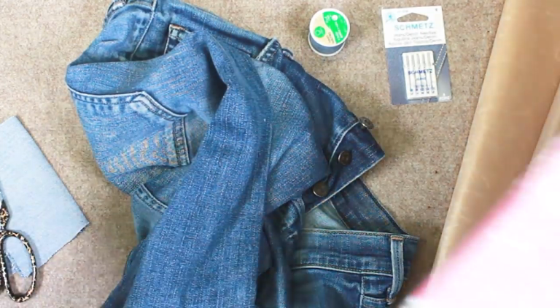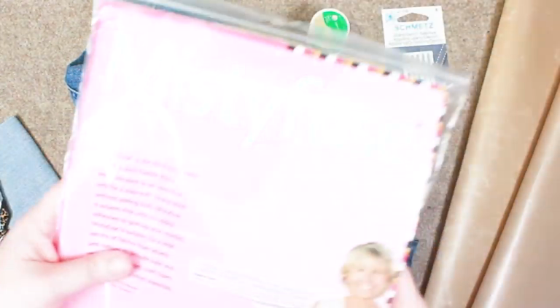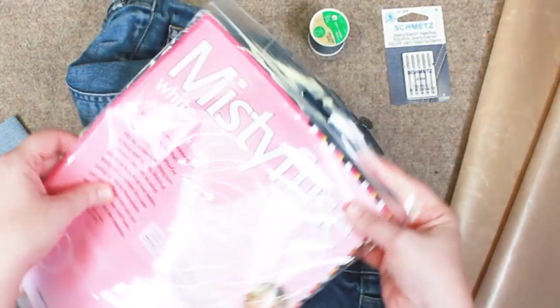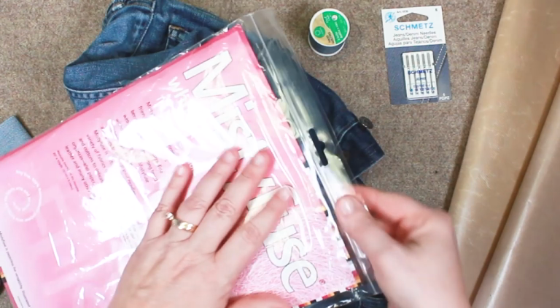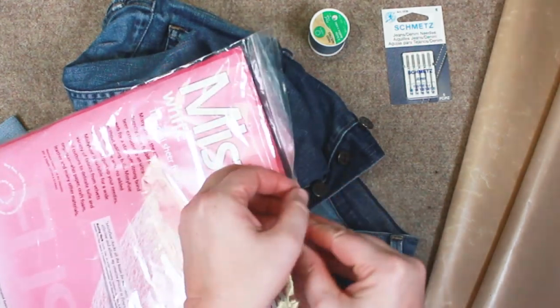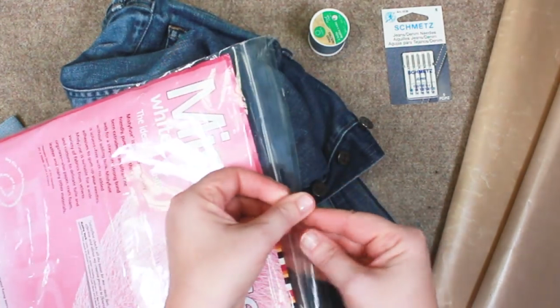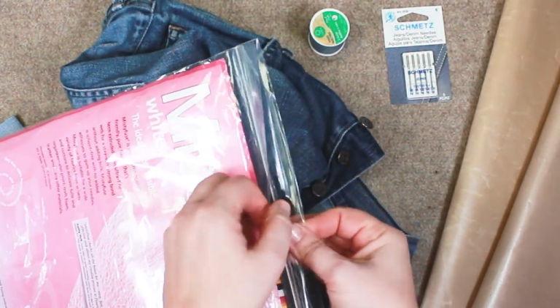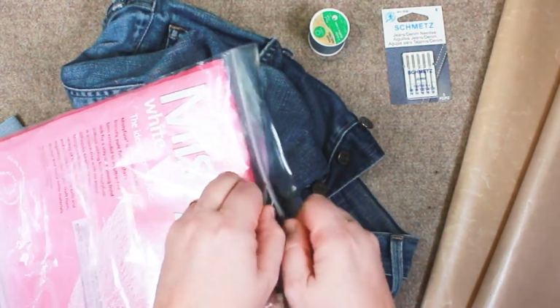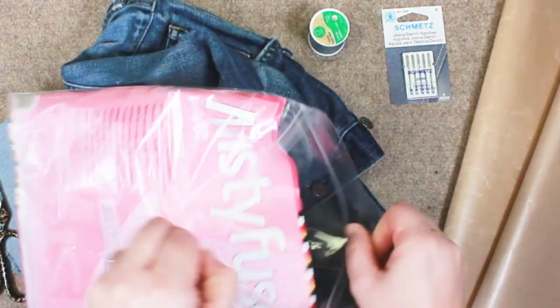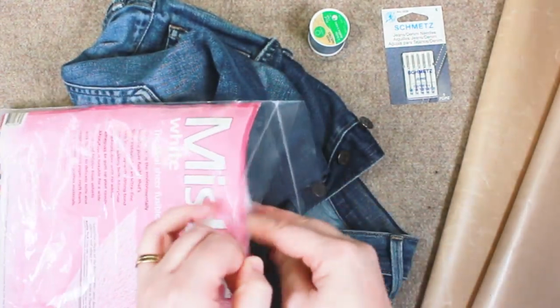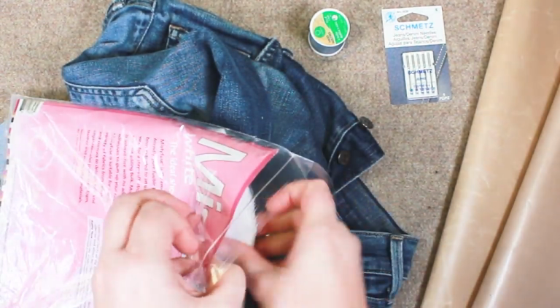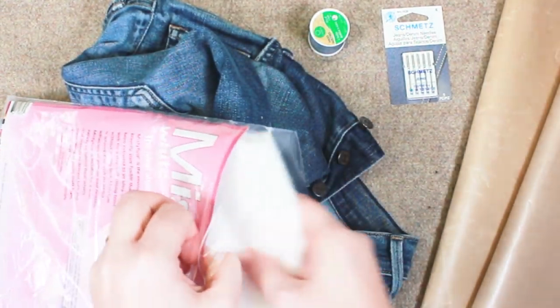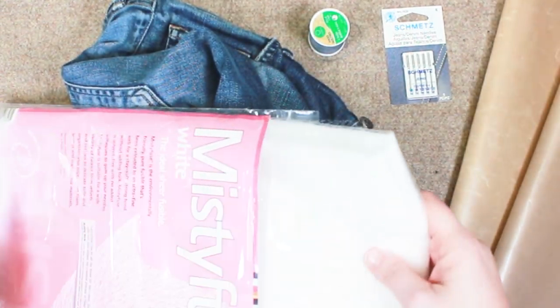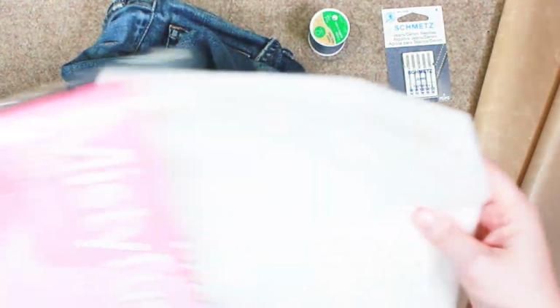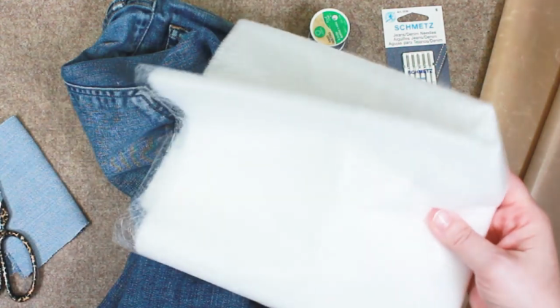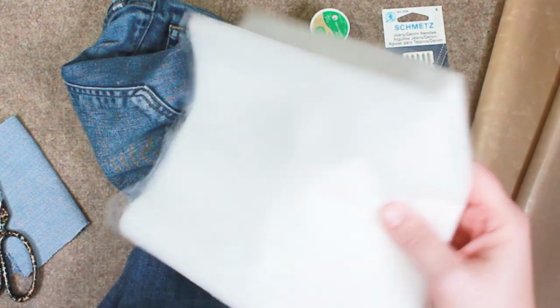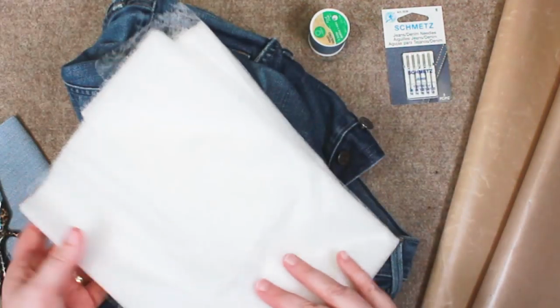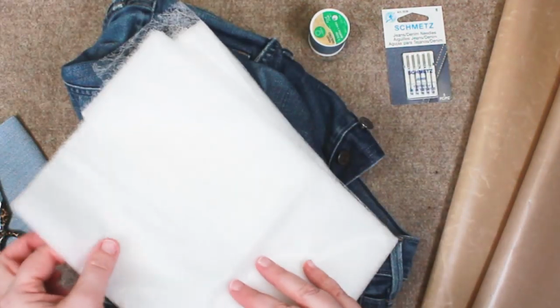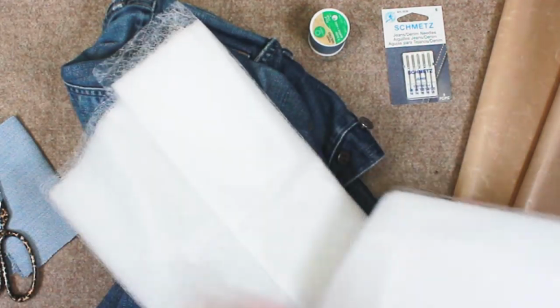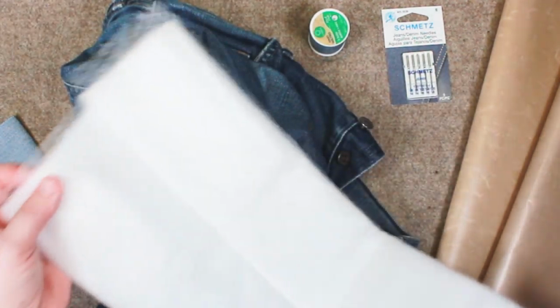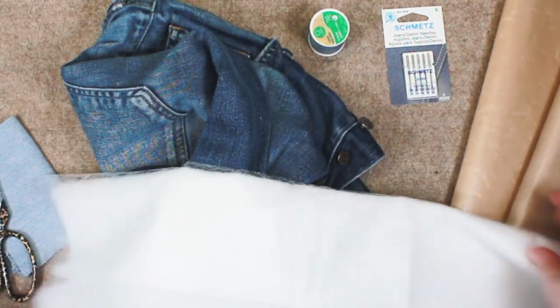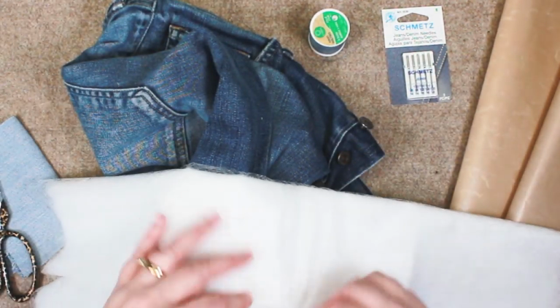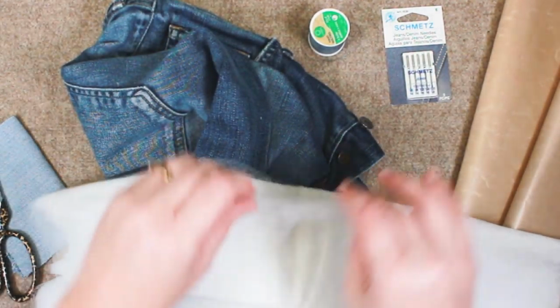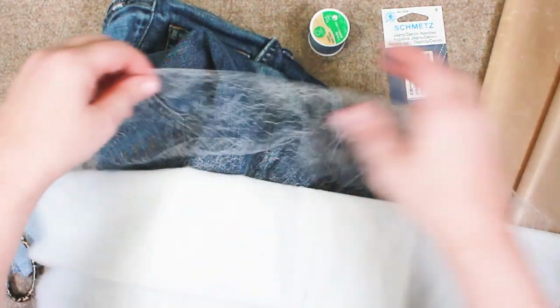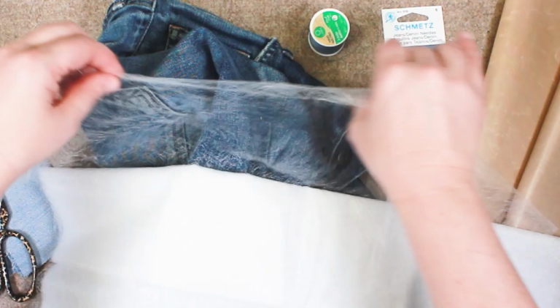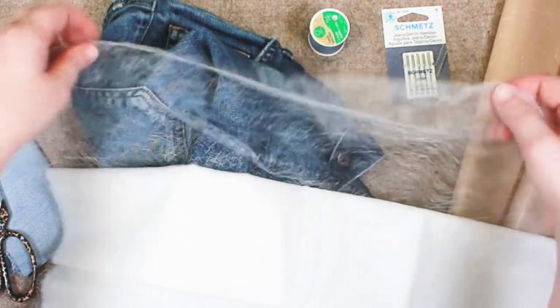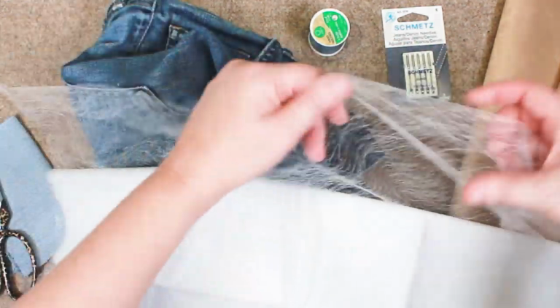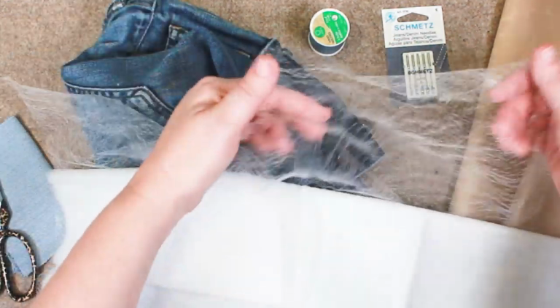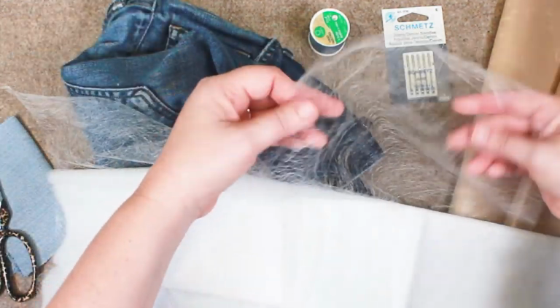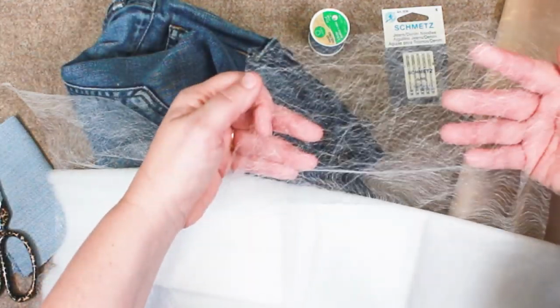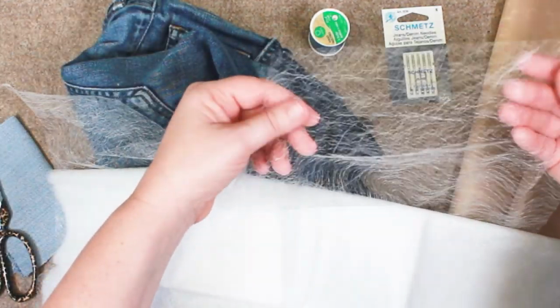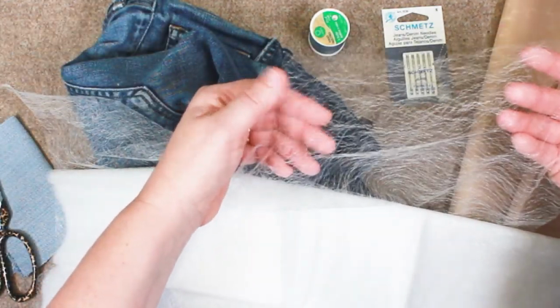The way I attach my patch to the jeans is by using fusible webbing. I like to use this product called Misty Fuse to attach my patch to my jeans — it's a very lightweight material. I'll have more information about this on my website.